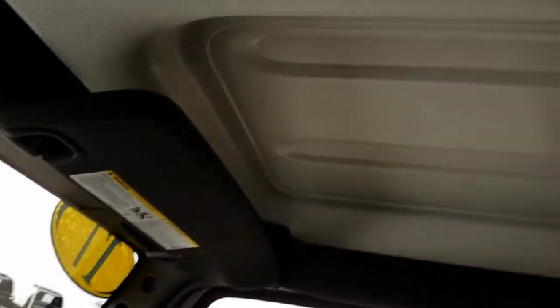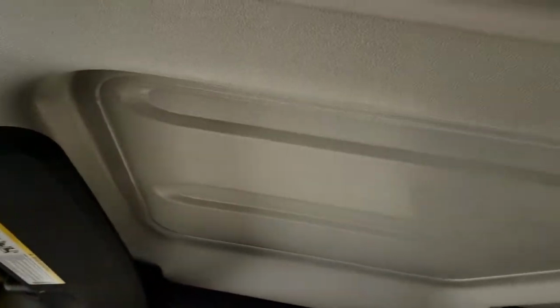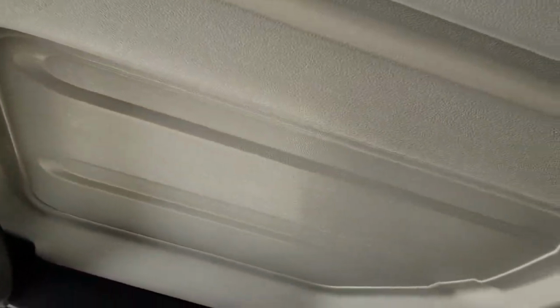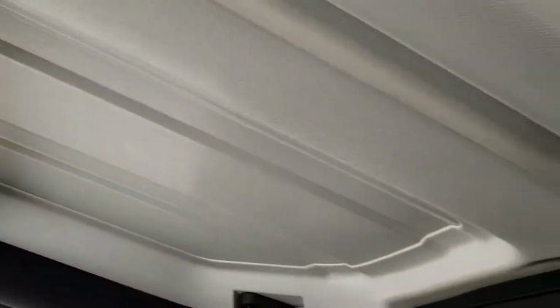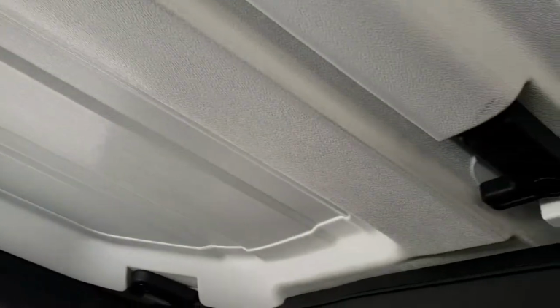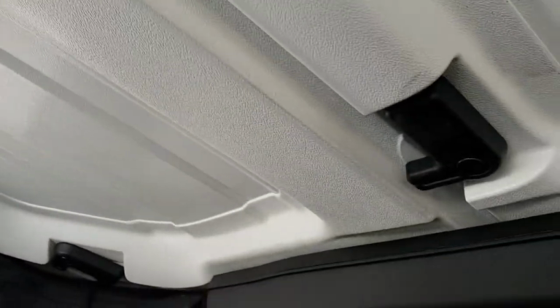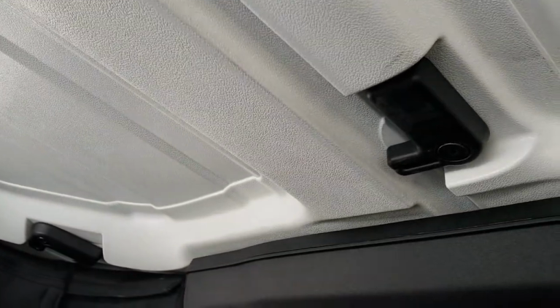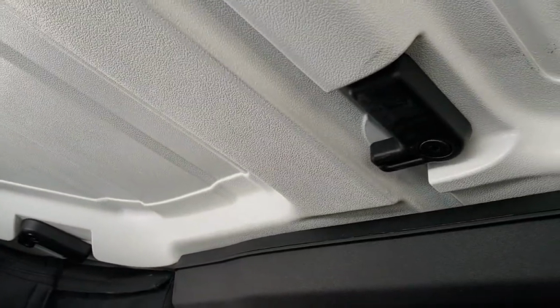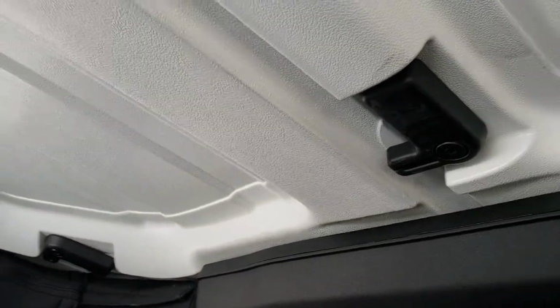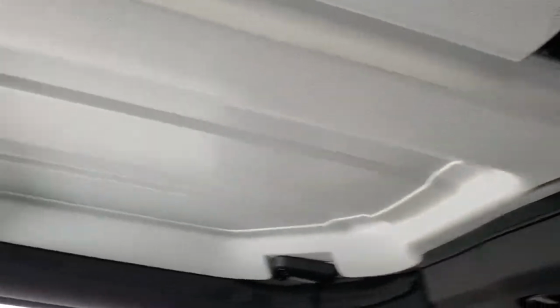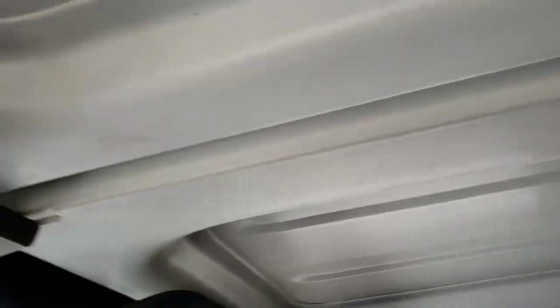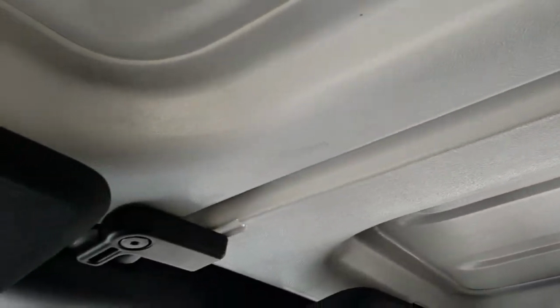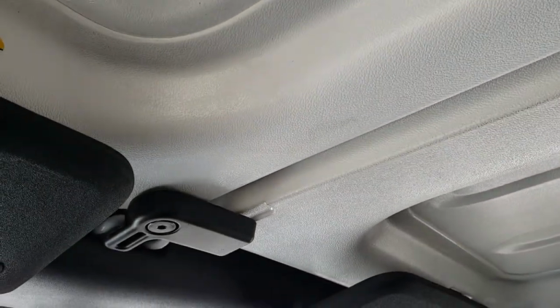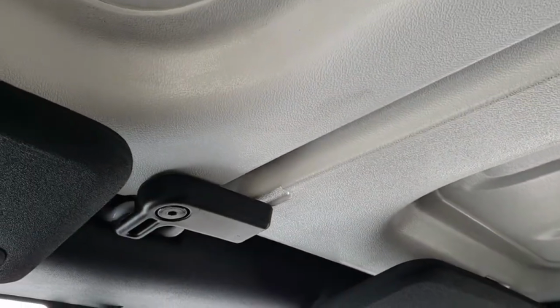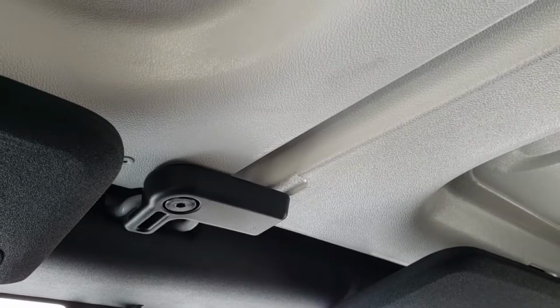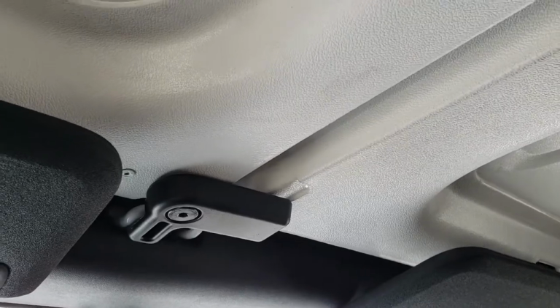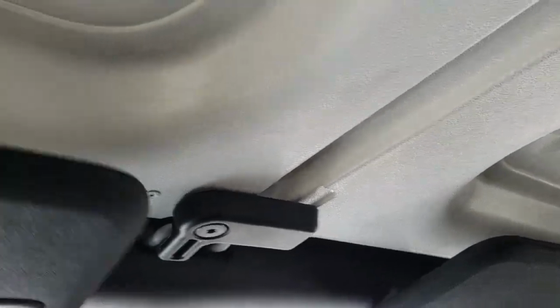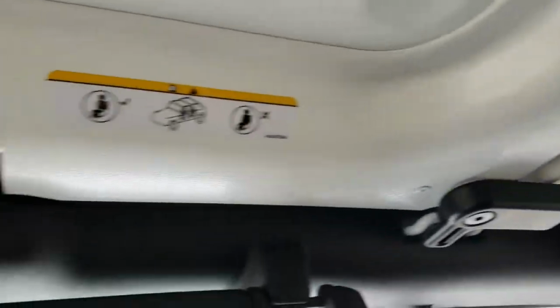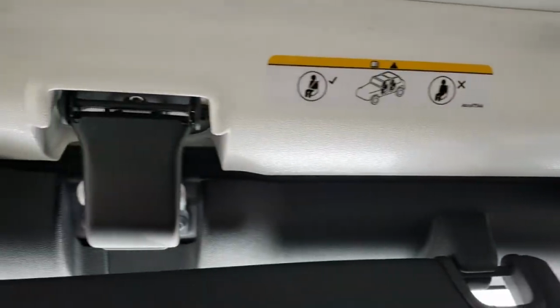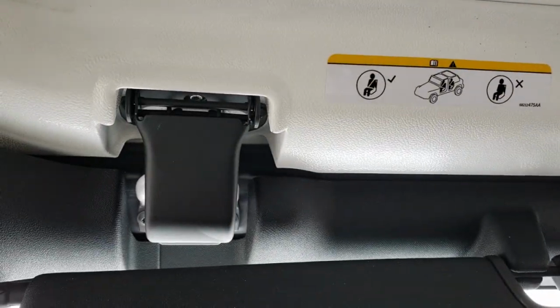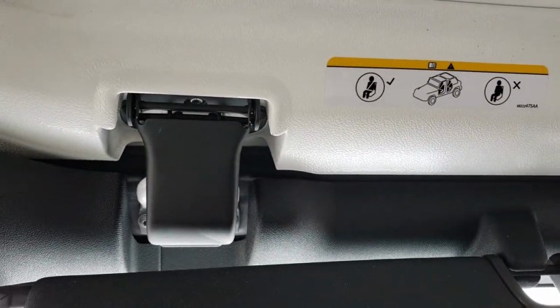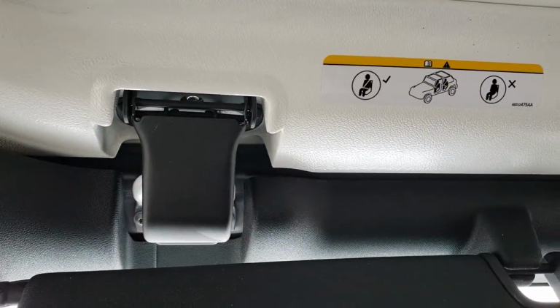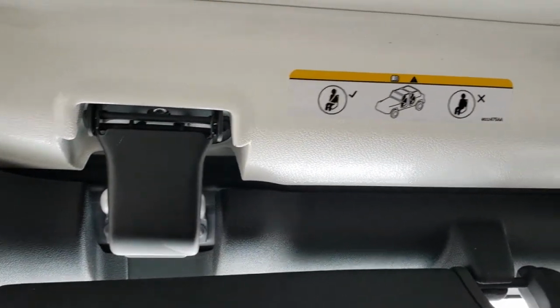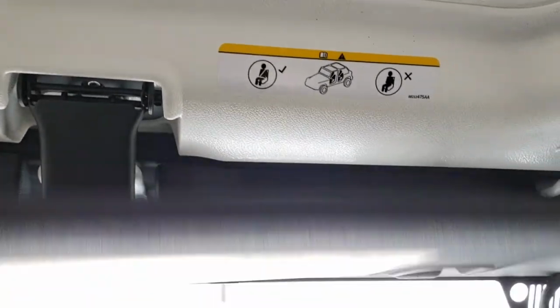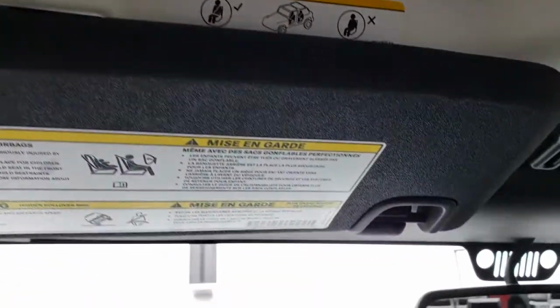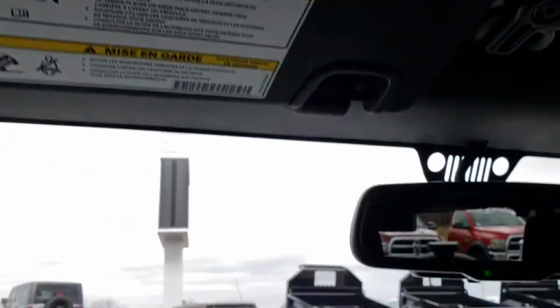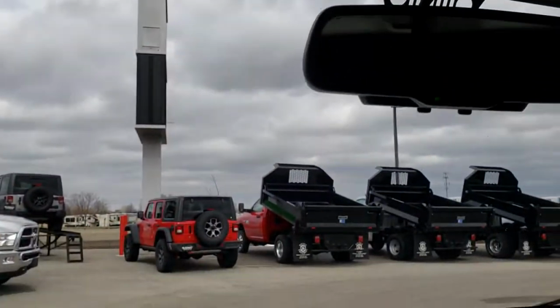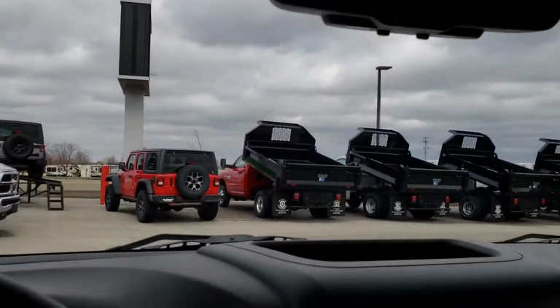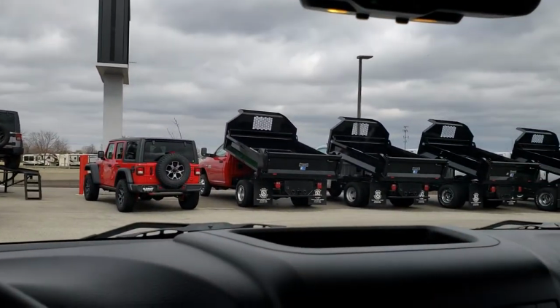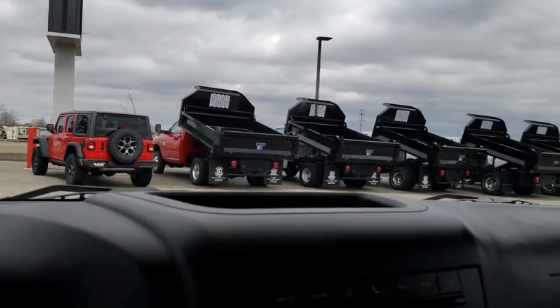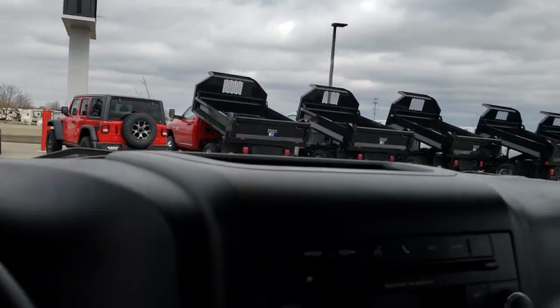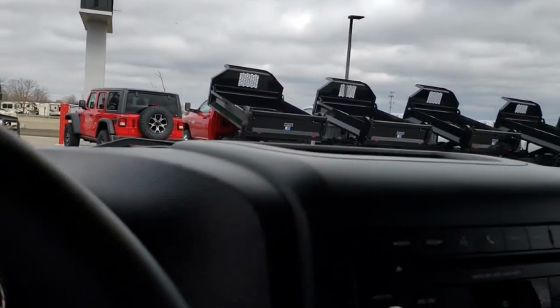The hard top pieces are in really nice condition. You just undo the little levers right there, and then there are two hinge holders on top that you undo, and those top pieces come right off — pretty easy to do.